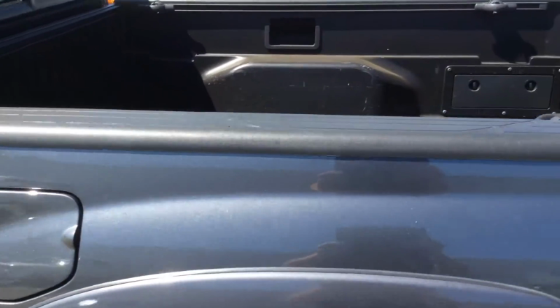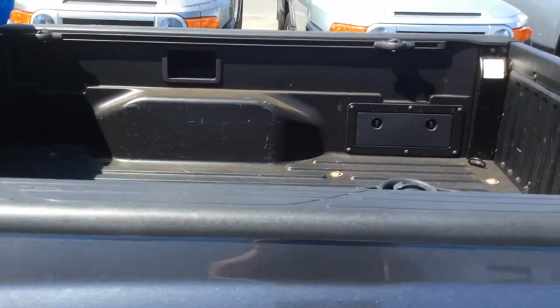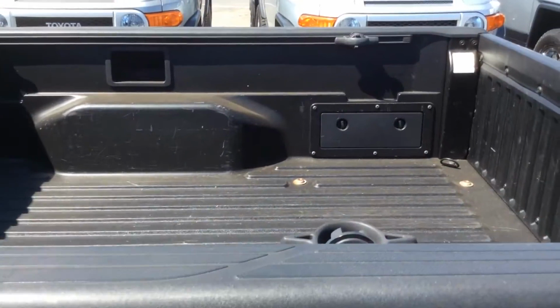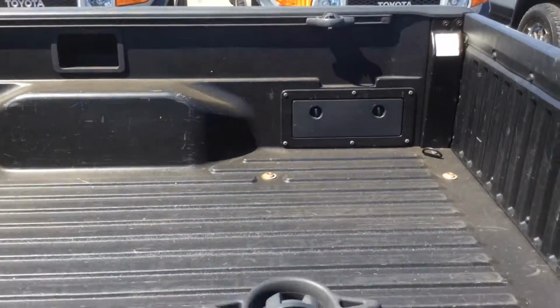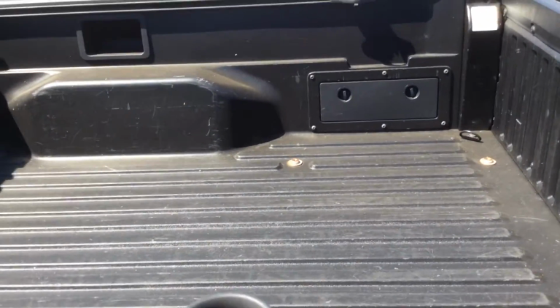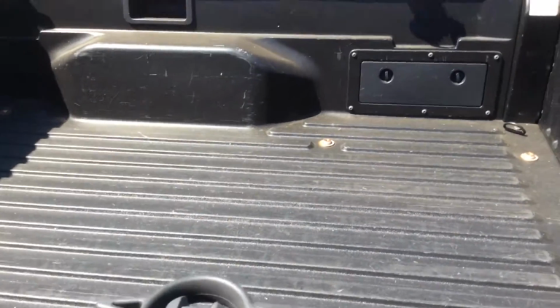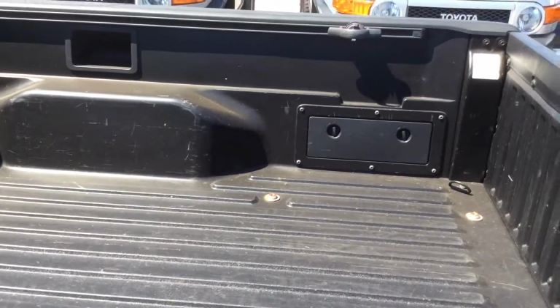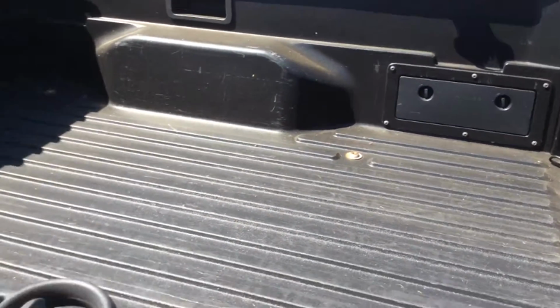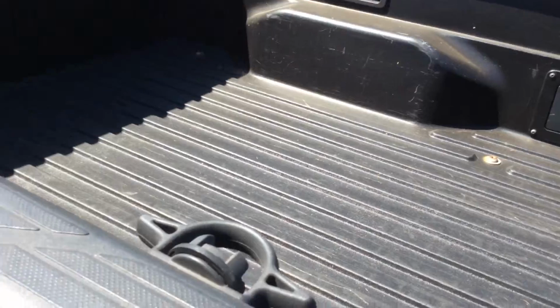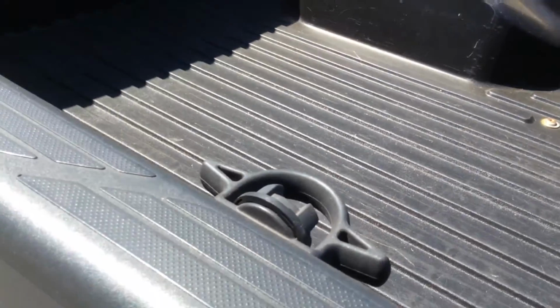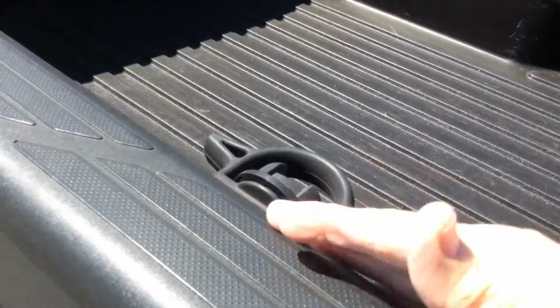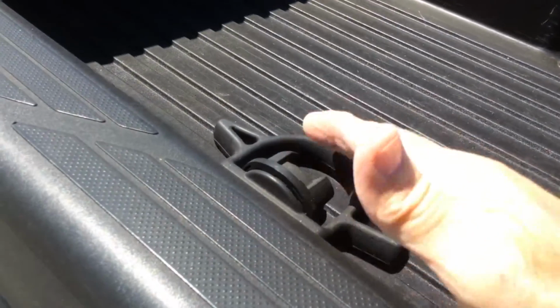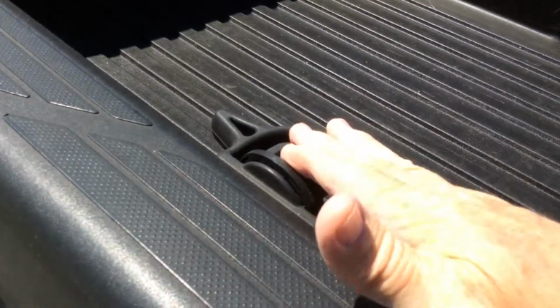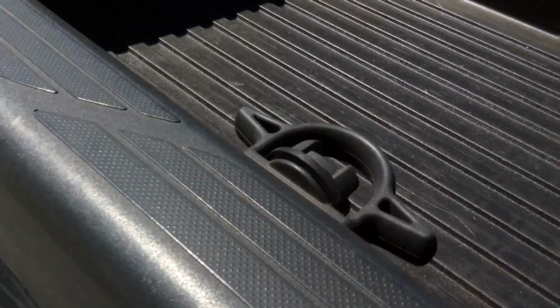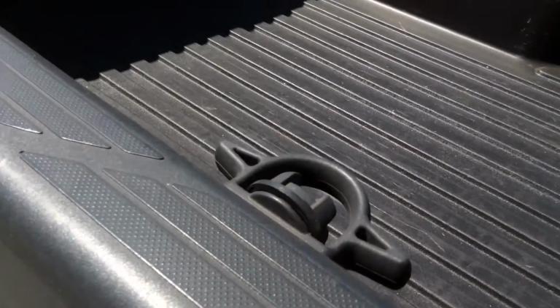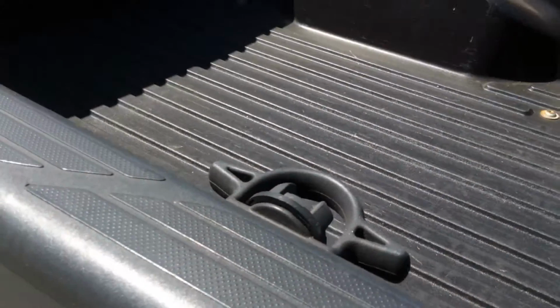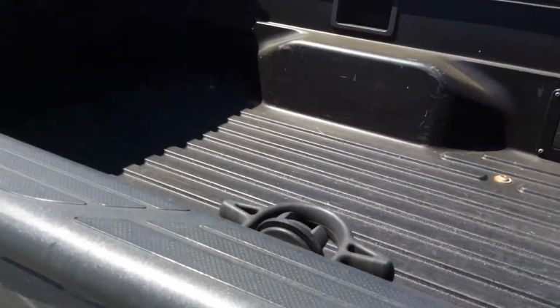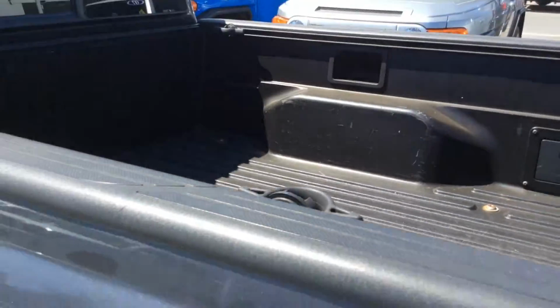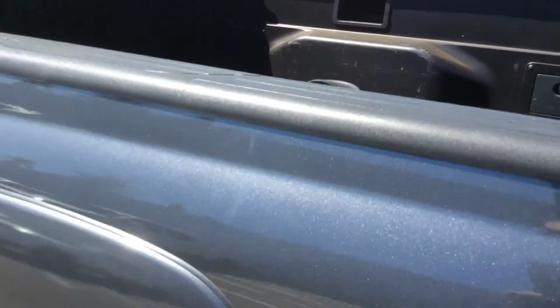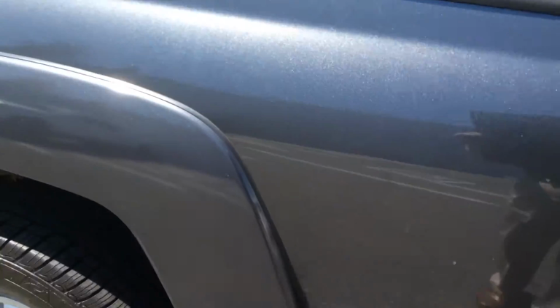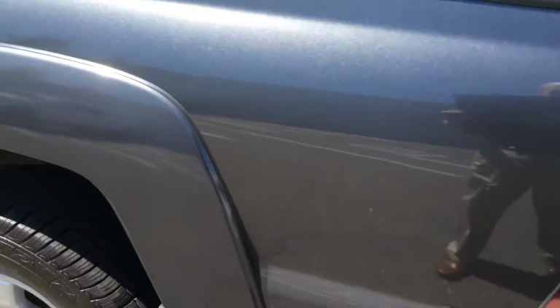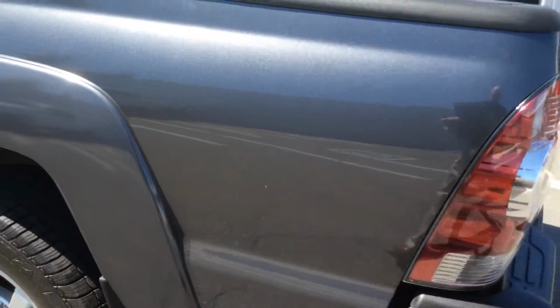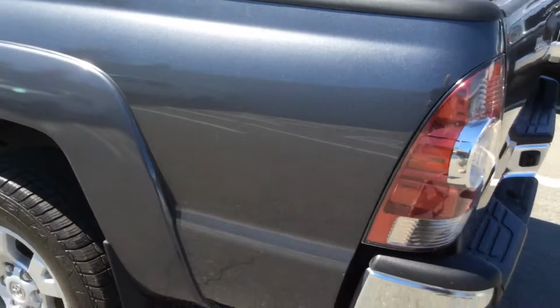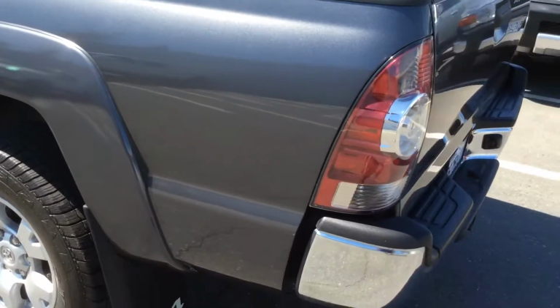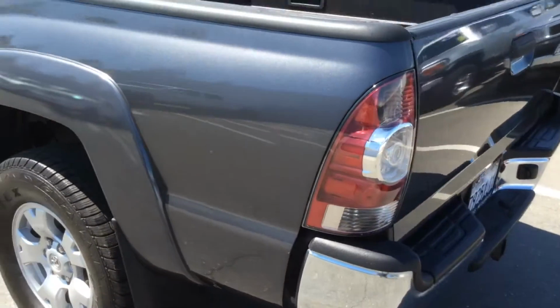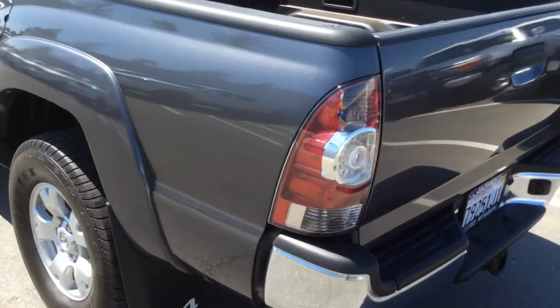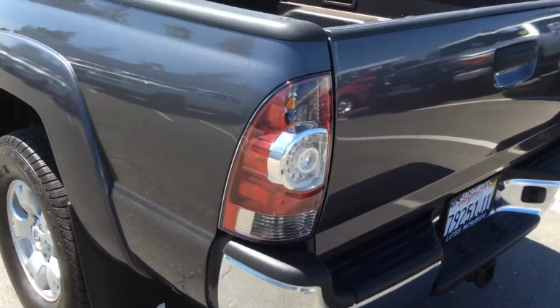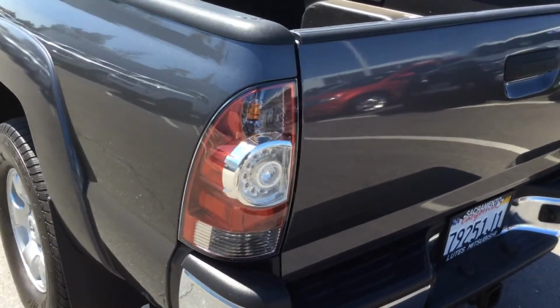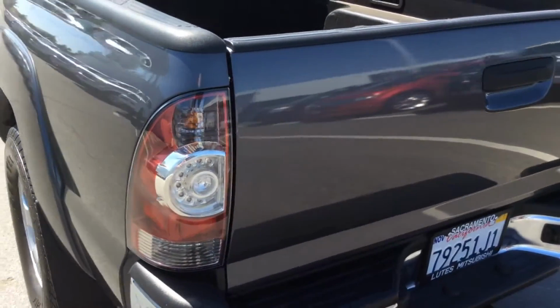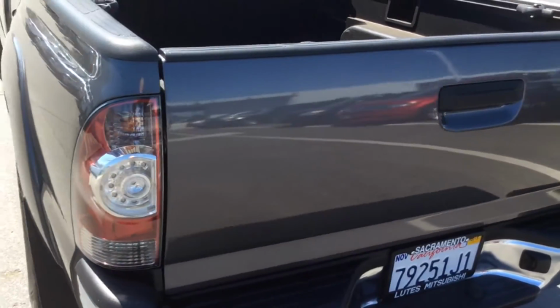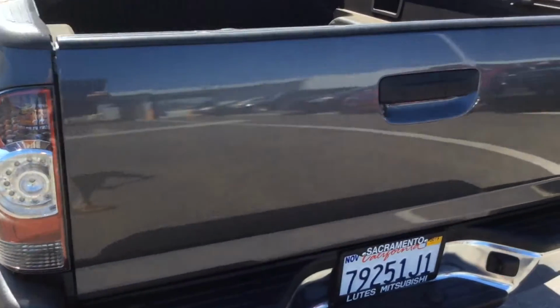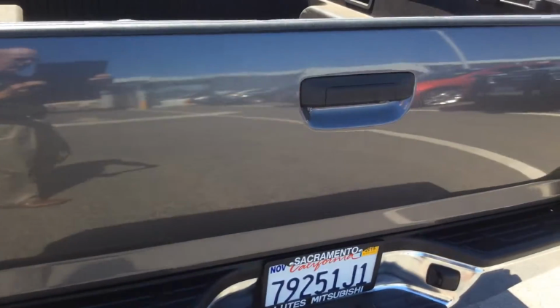You'll notice also you have all the tie-downs on the inside of the bed here. These are your tie-downs right here — they're rated at 250 pounds each for tying stuff down. Good look here at the rear tailgate.